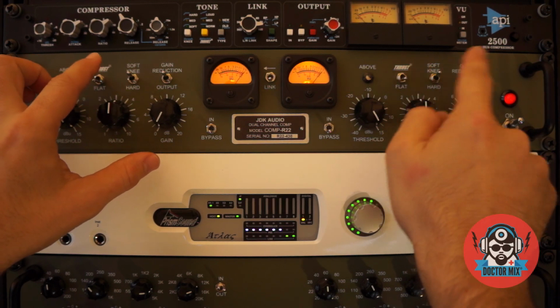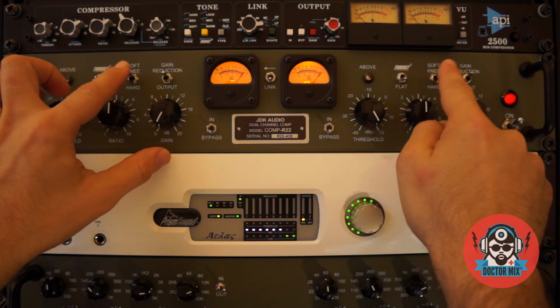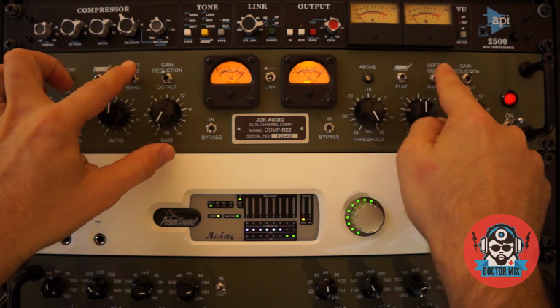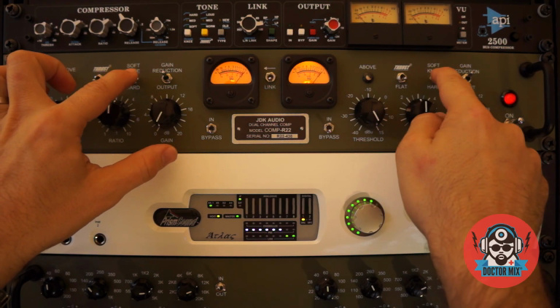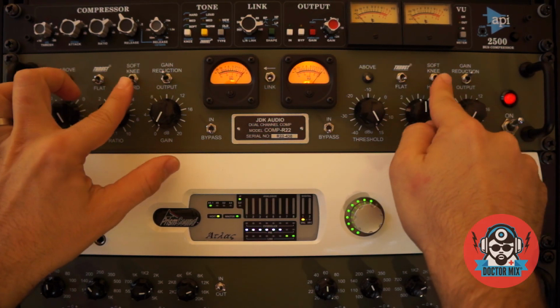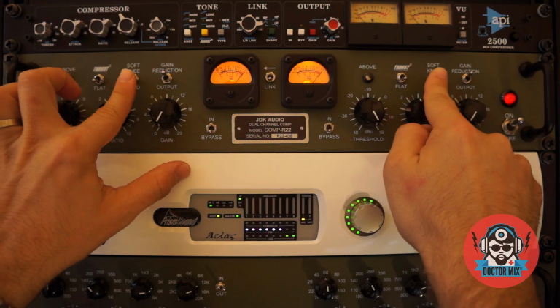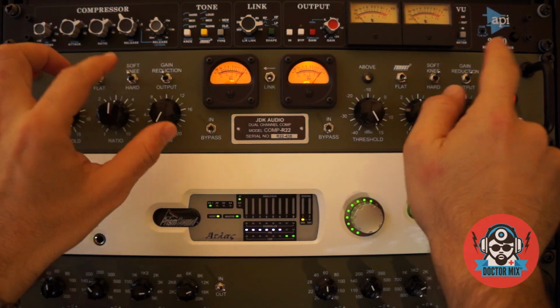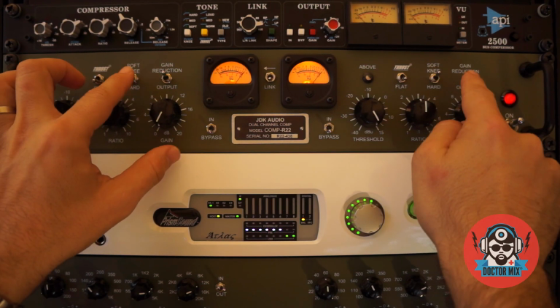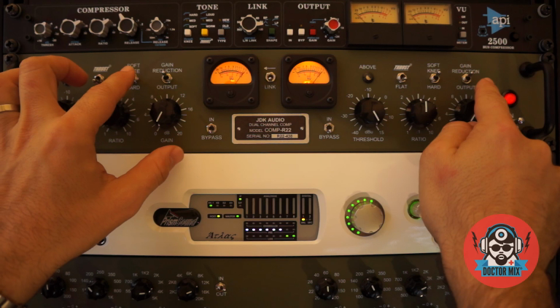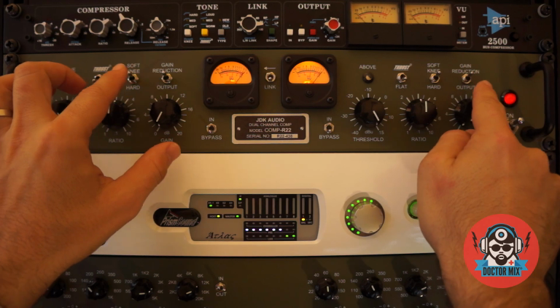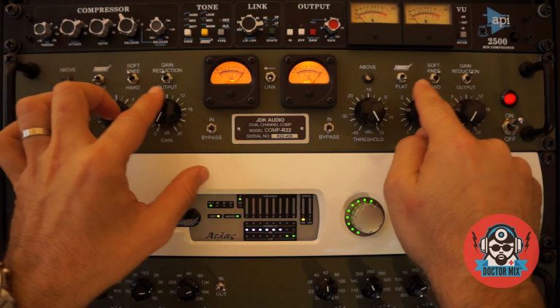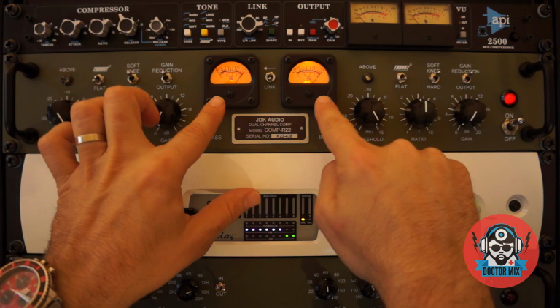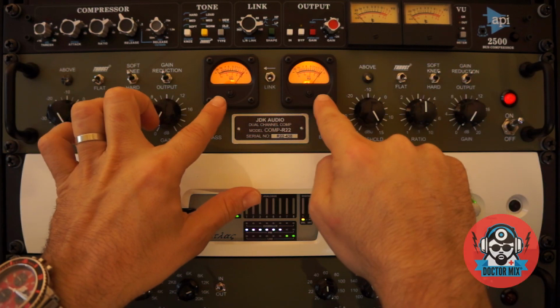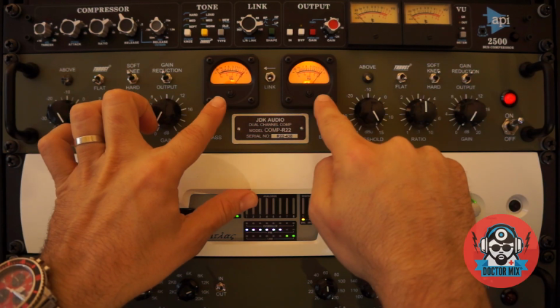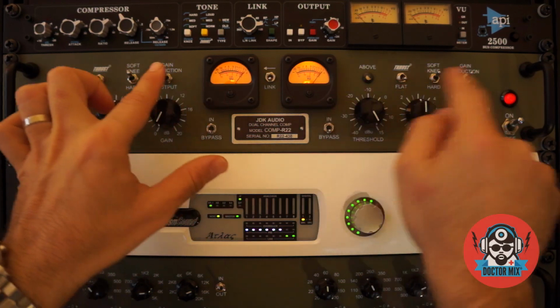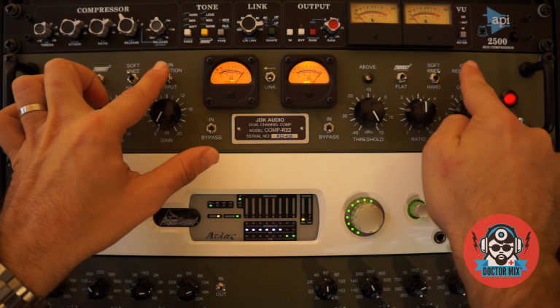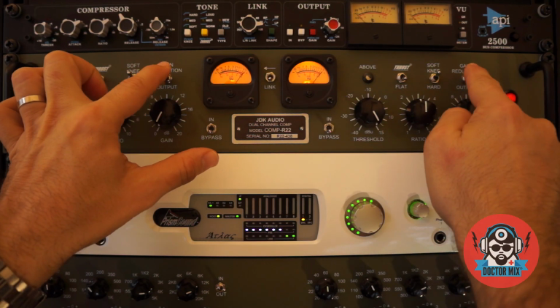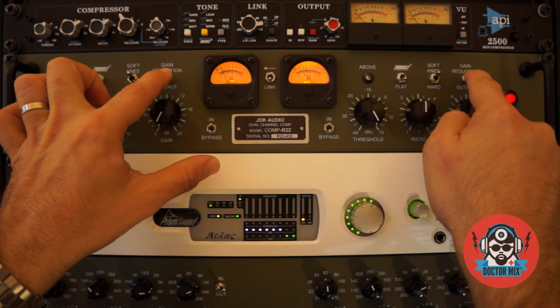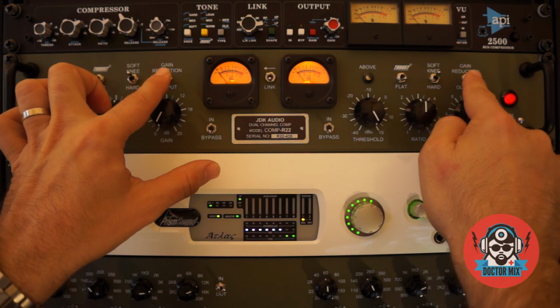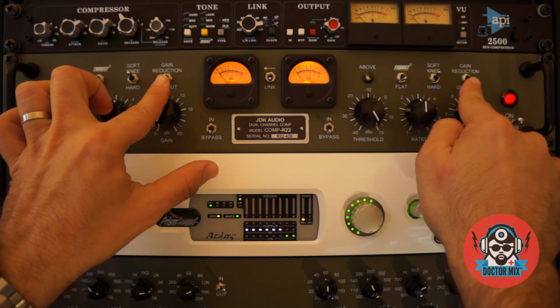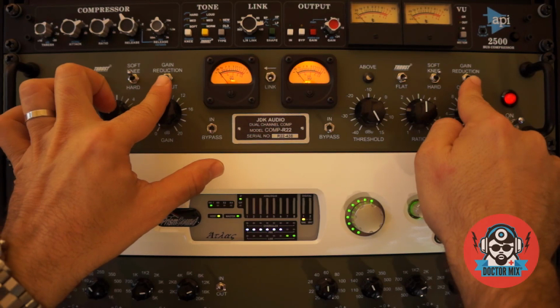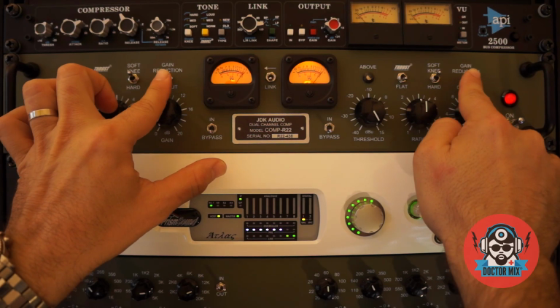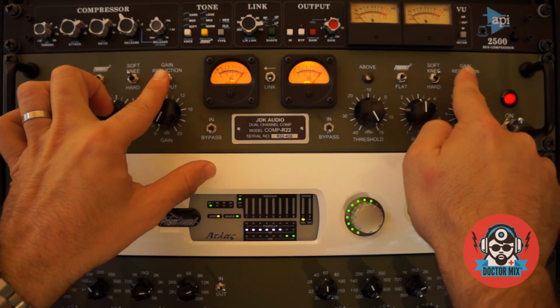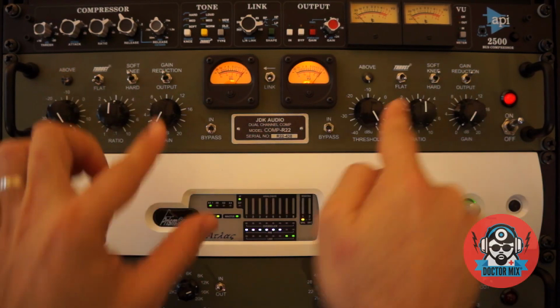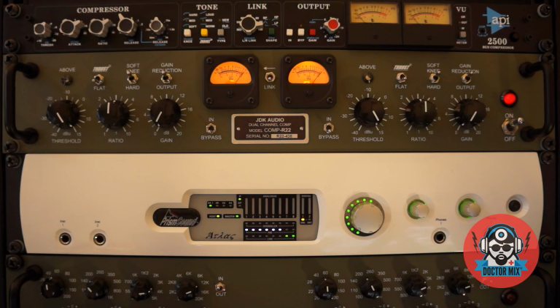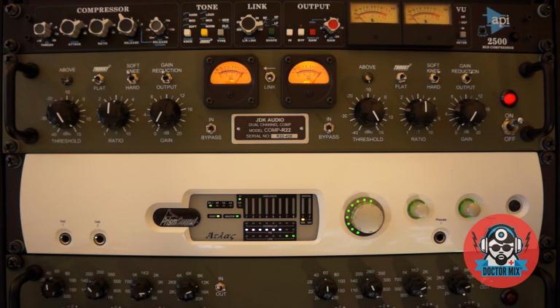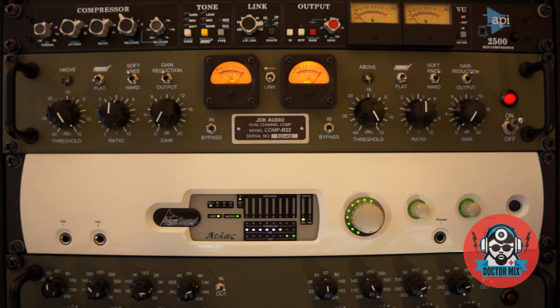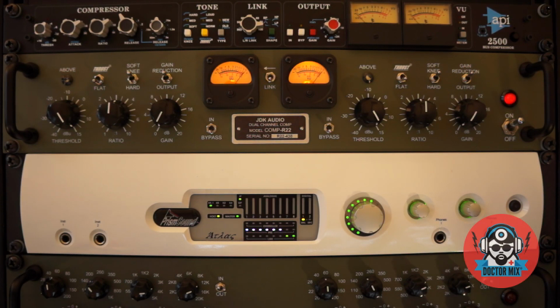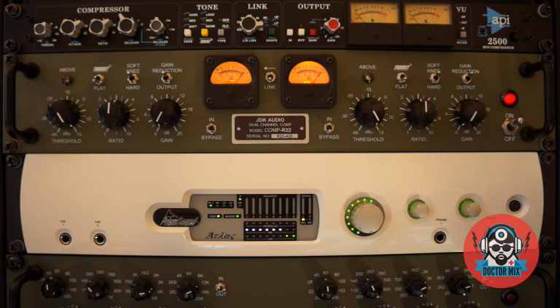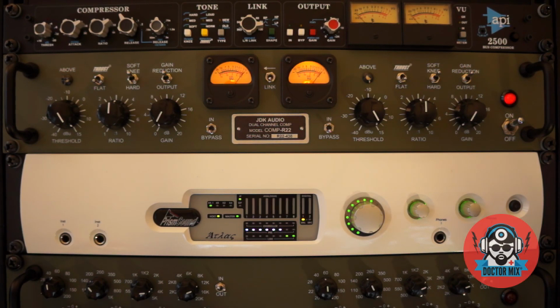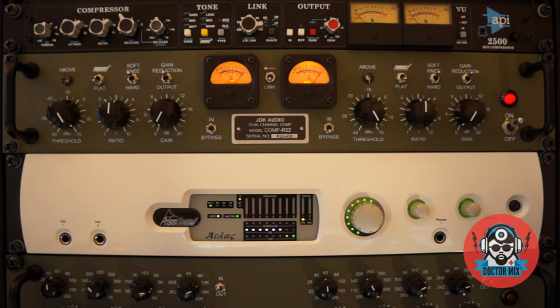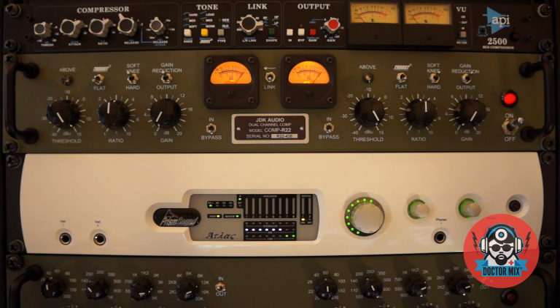Here you can select Hard or Soft Knee — we'll leave it to Soft for now. And then we have two Moving Coil VU meters, which are switchable between Outputs or Gain Reduction. So let's swing this guy into action and play some music through it.